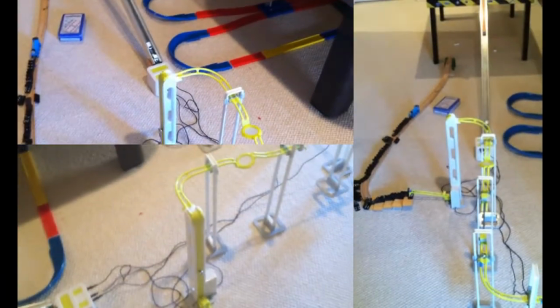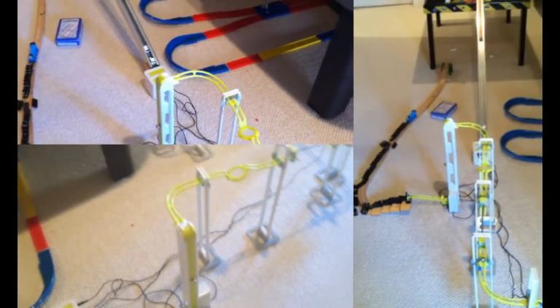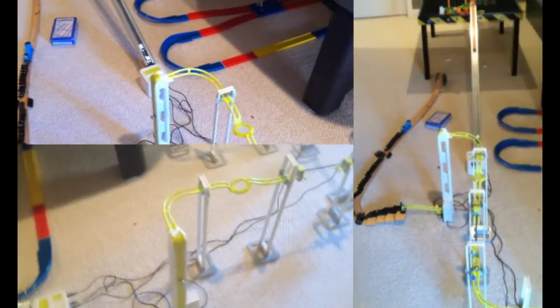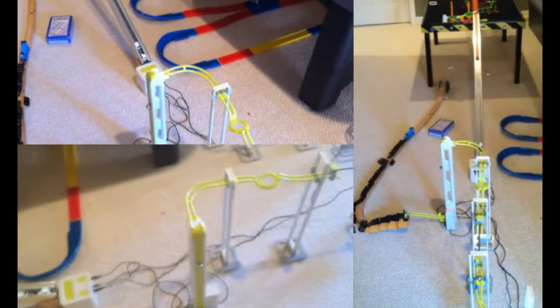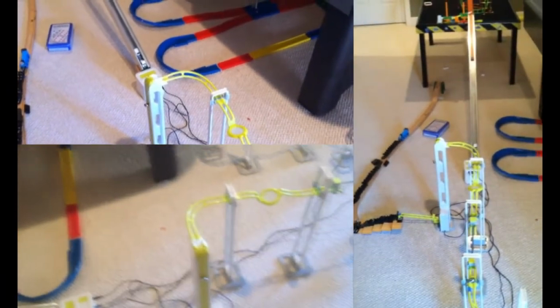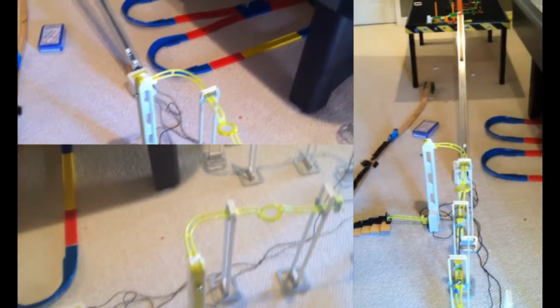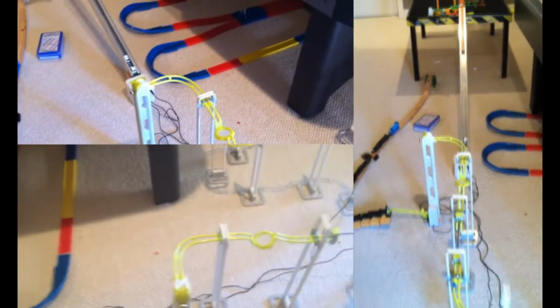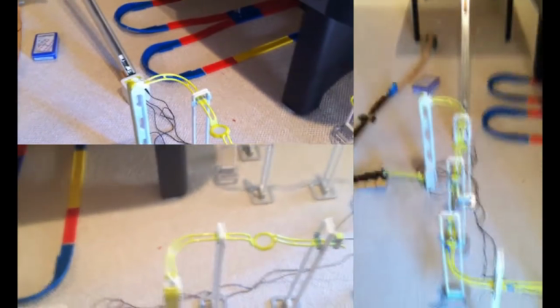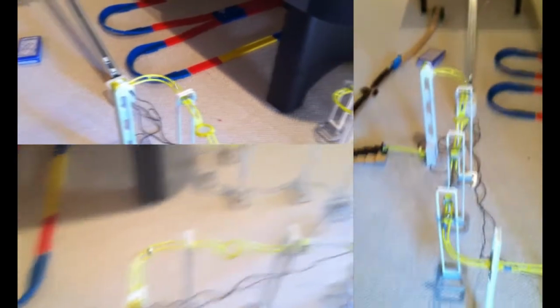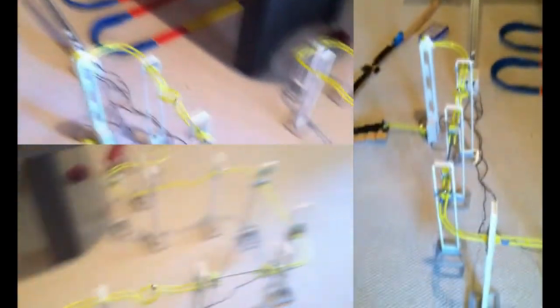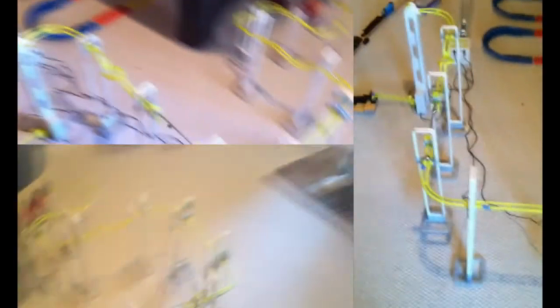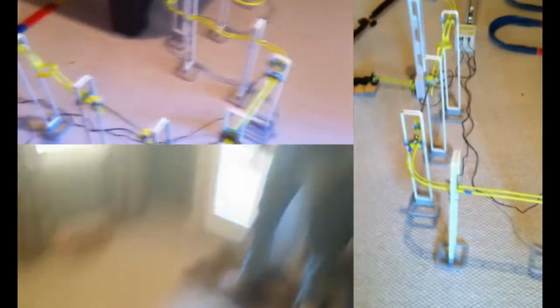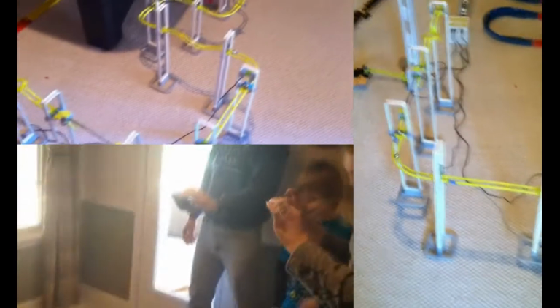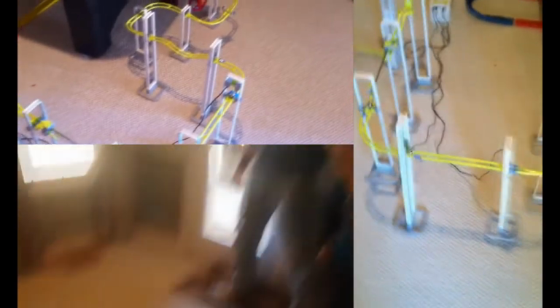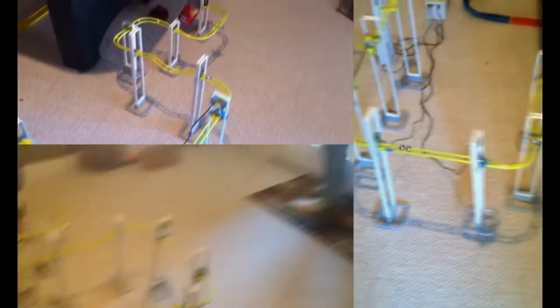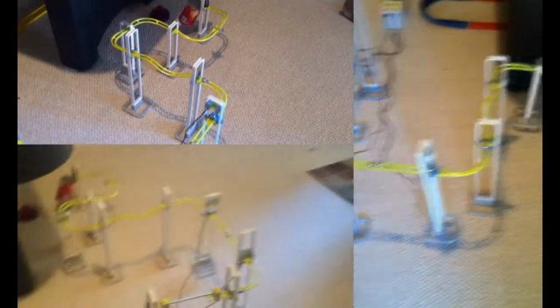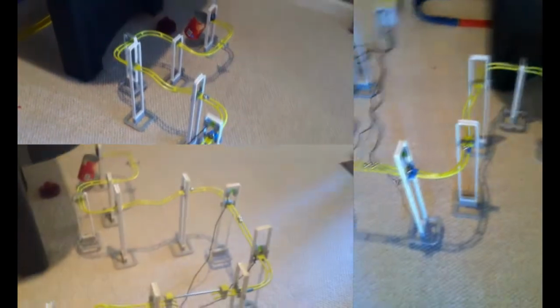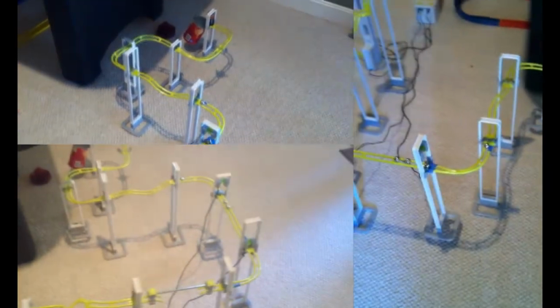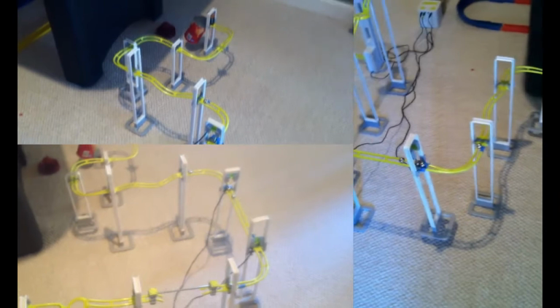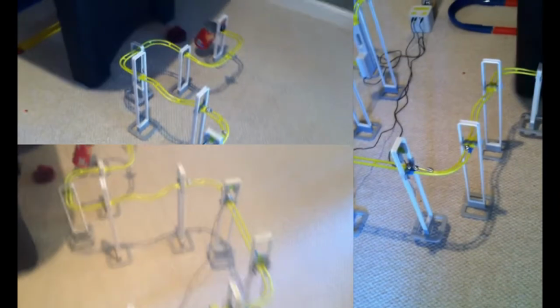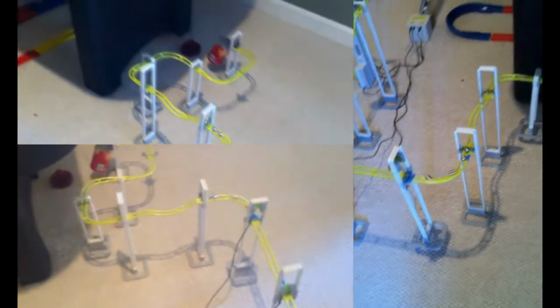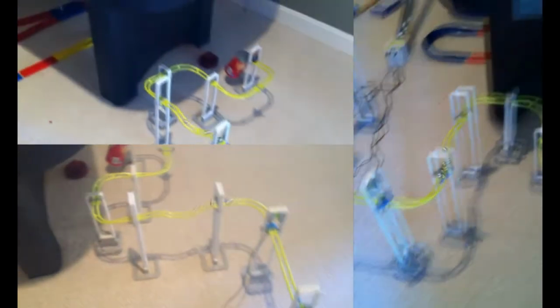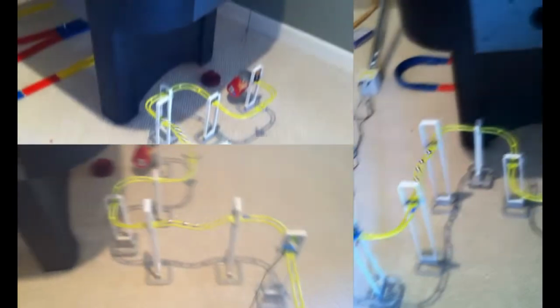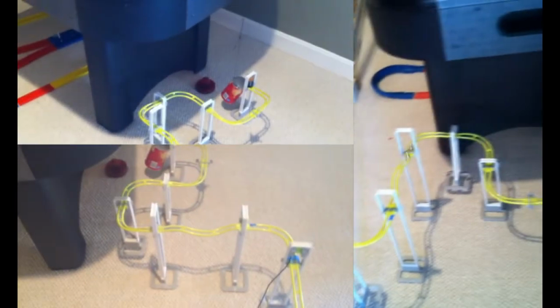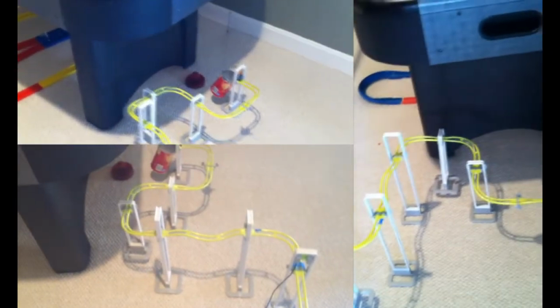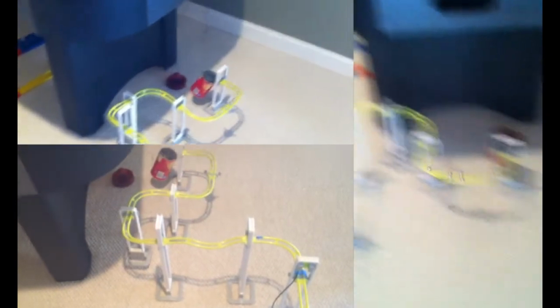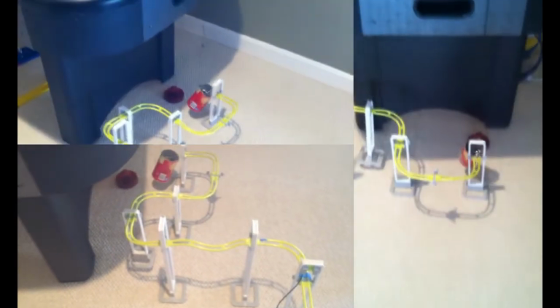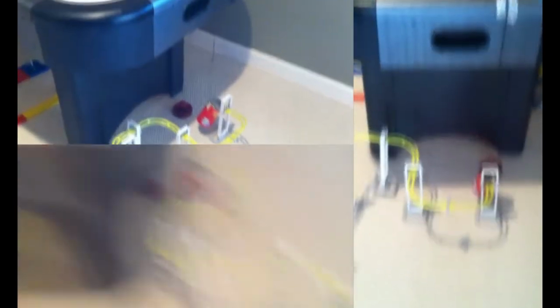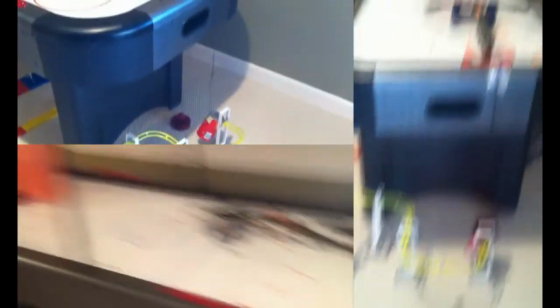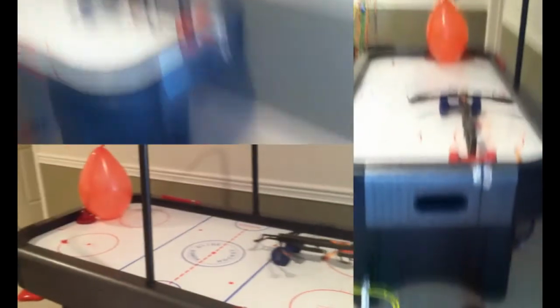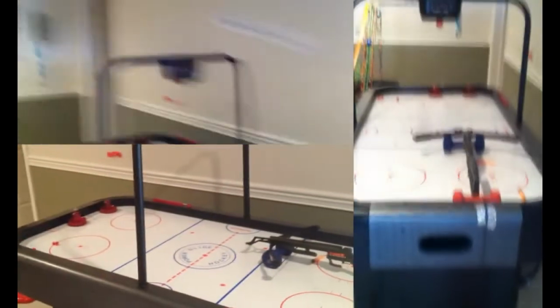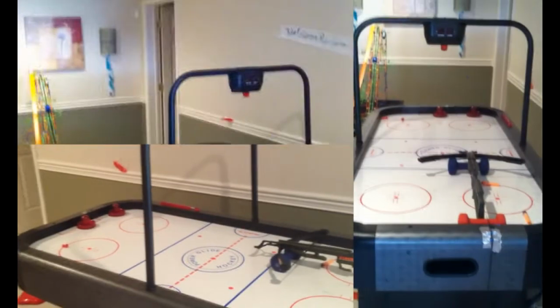It works! It works, it works! It is the ball! Yay!